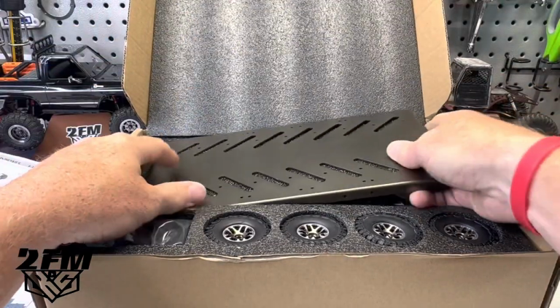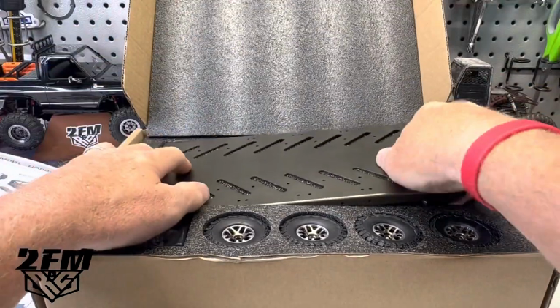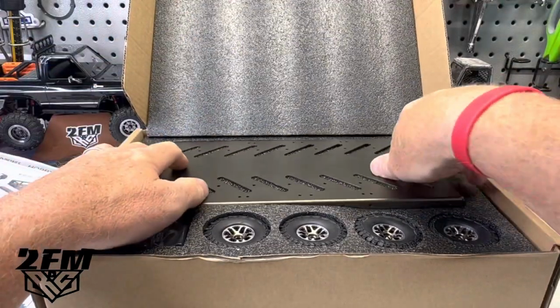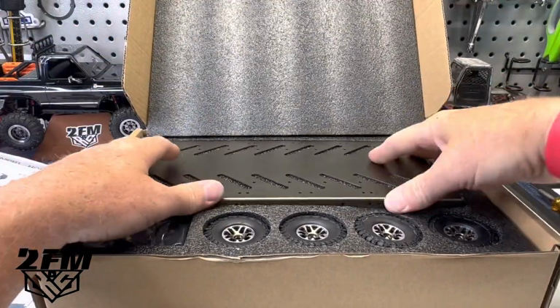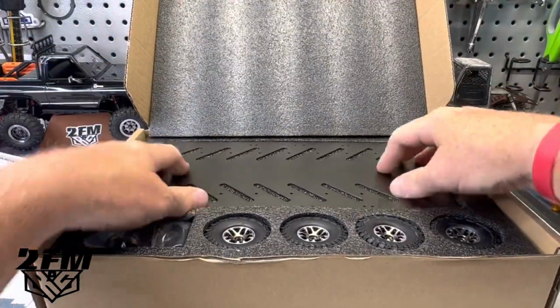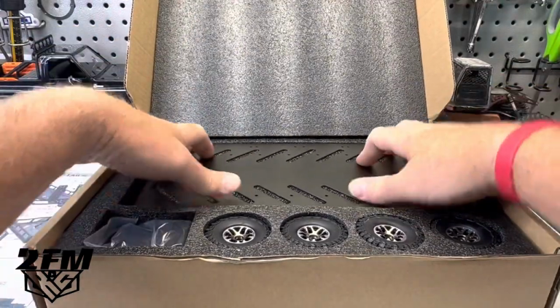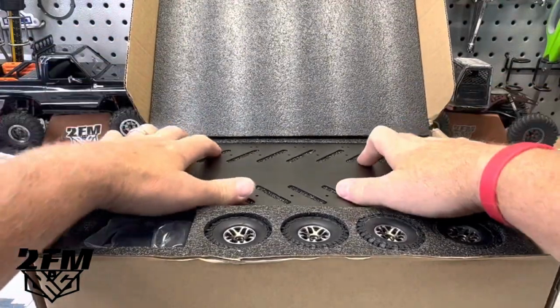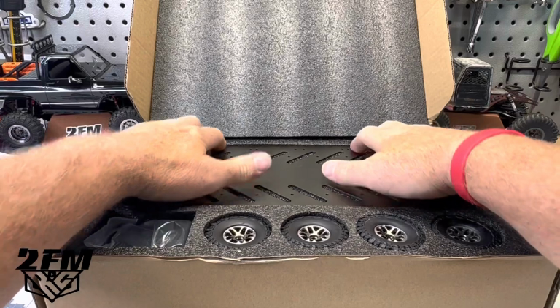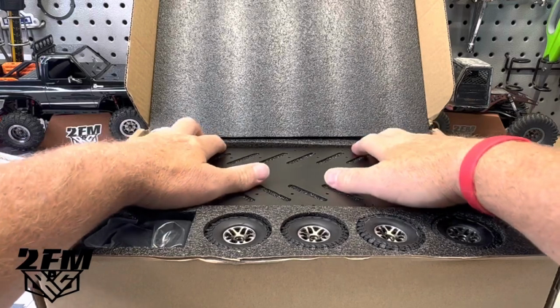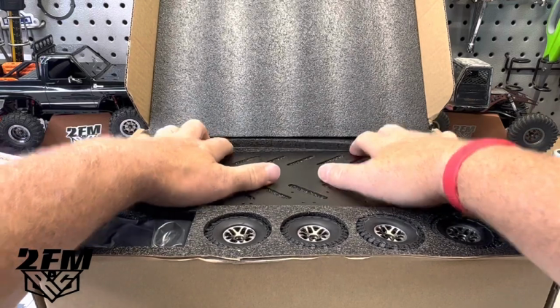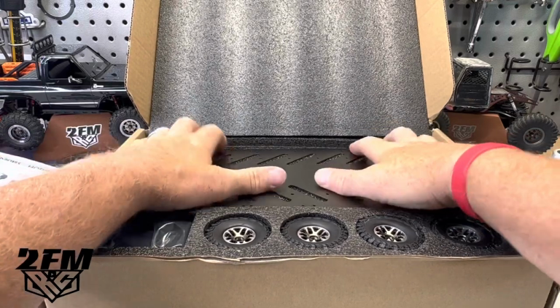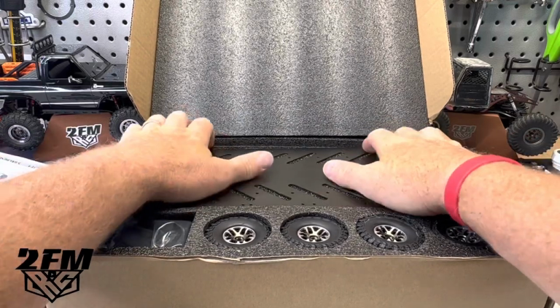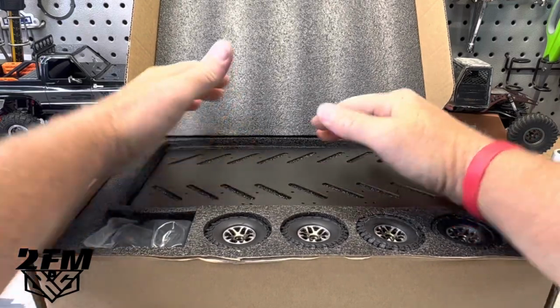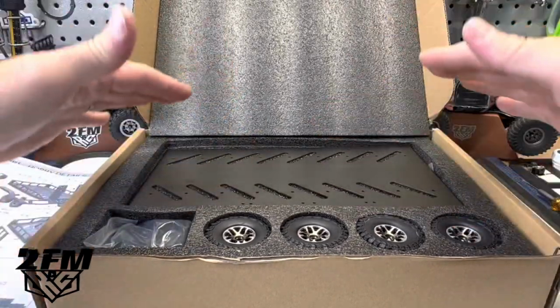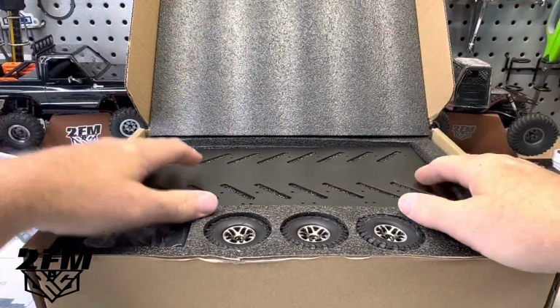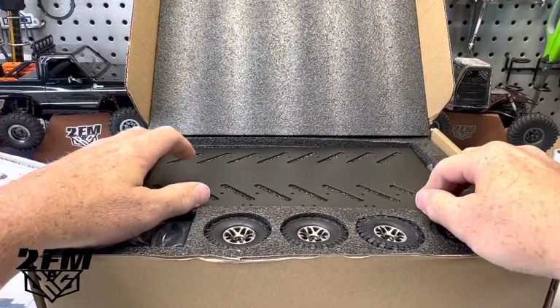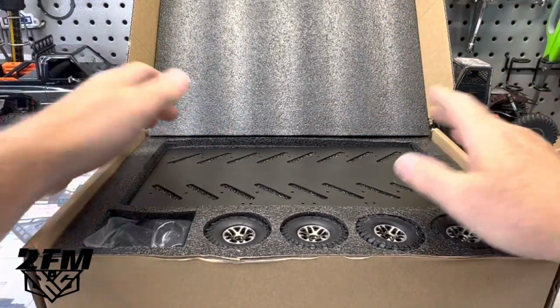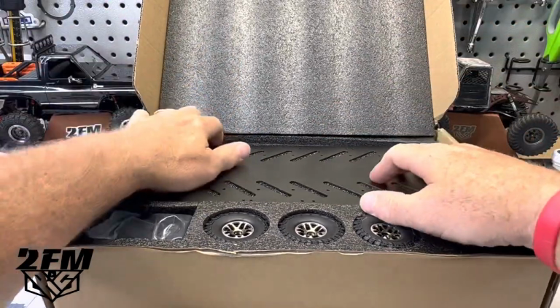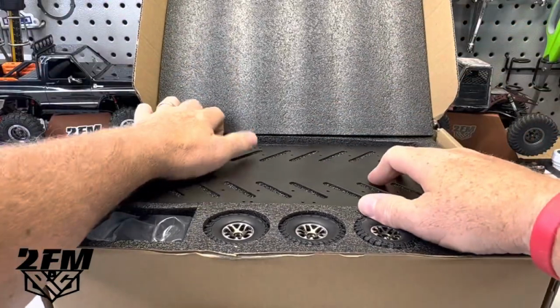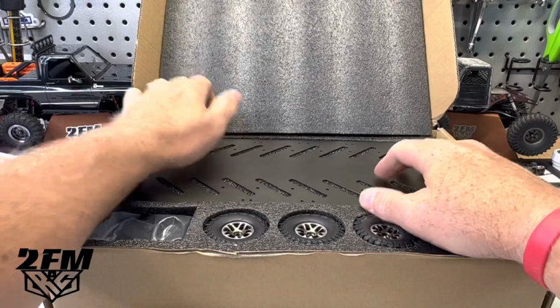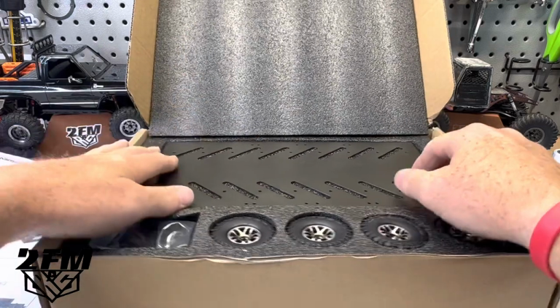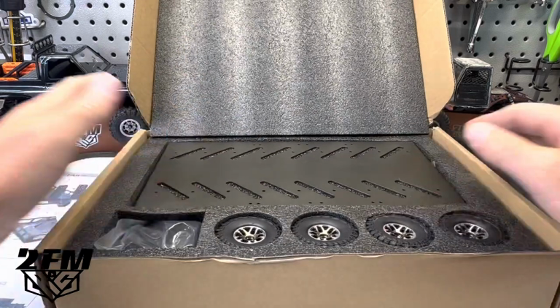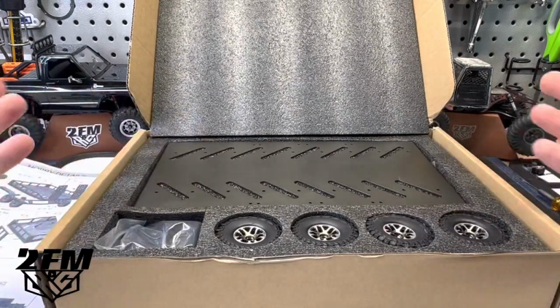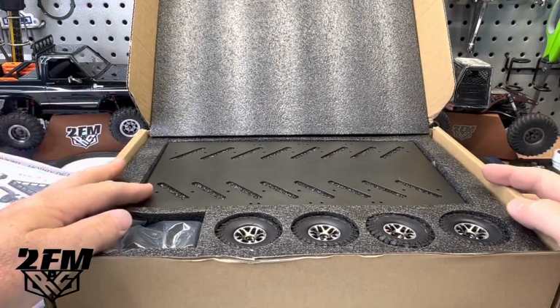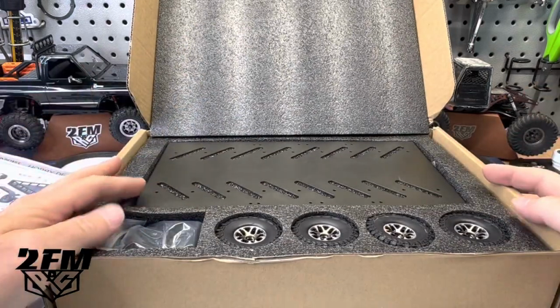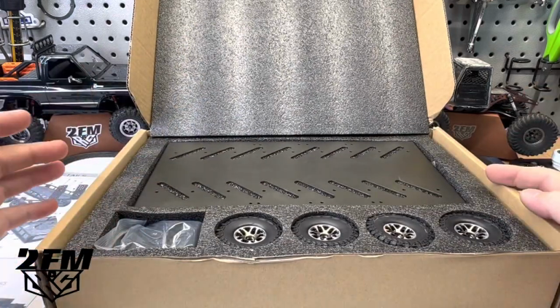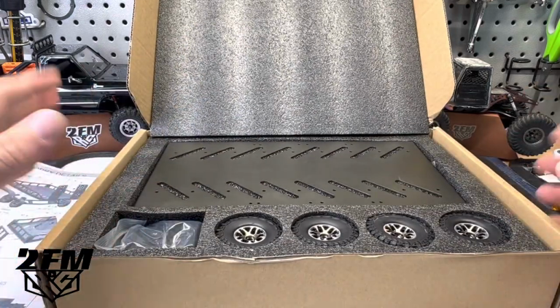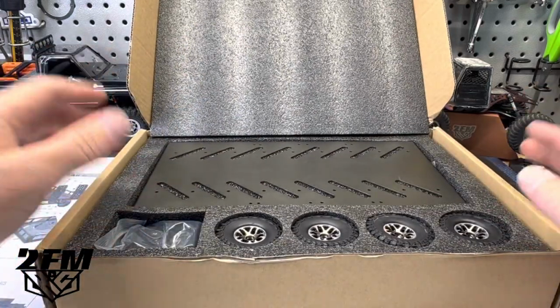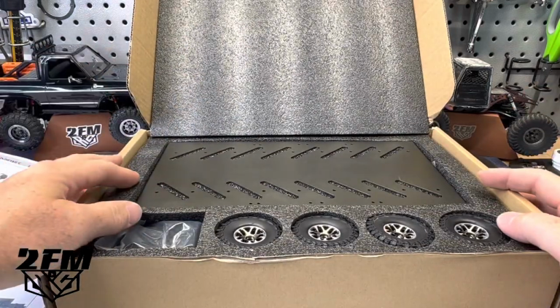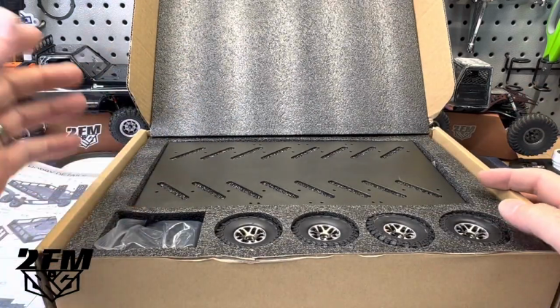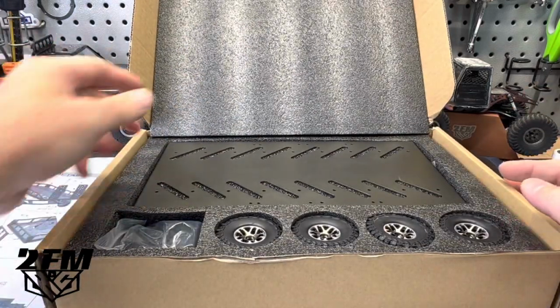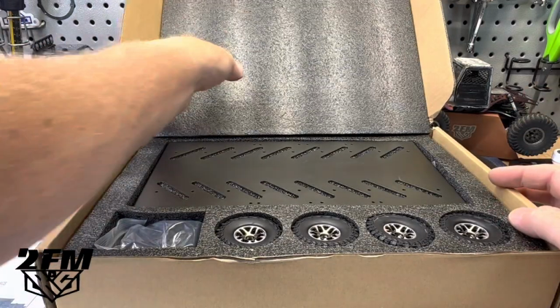I've seen some pictures of it and everybody's wondering — it looks like it sits very high and just kind of weird. So let's put this thing together, get it back up here, and take a look at it.